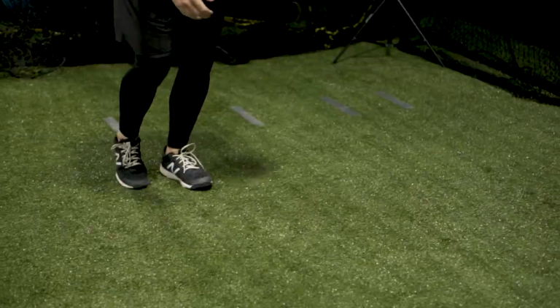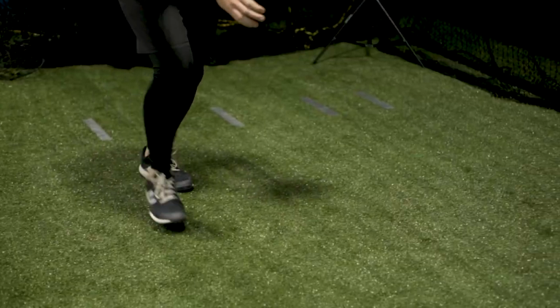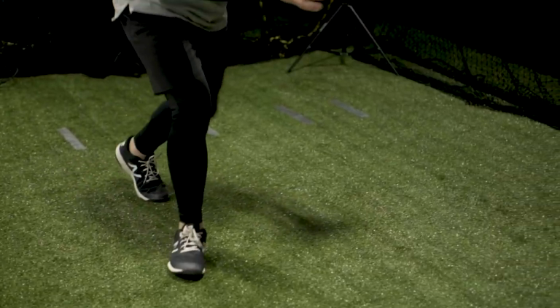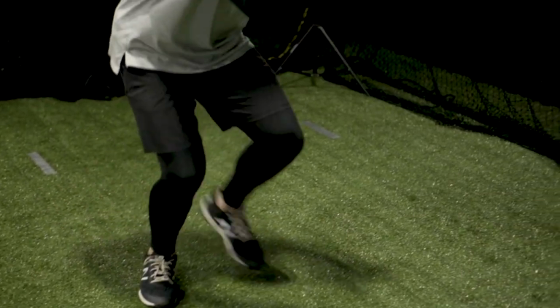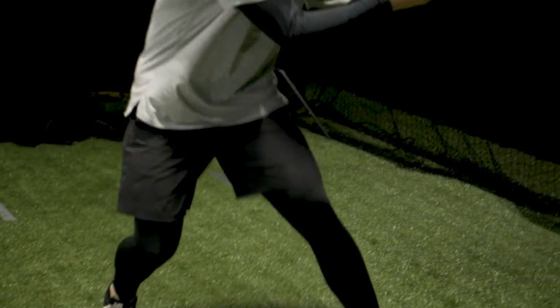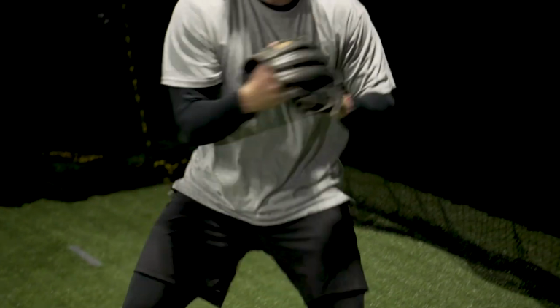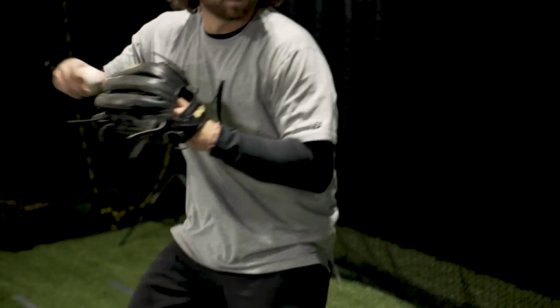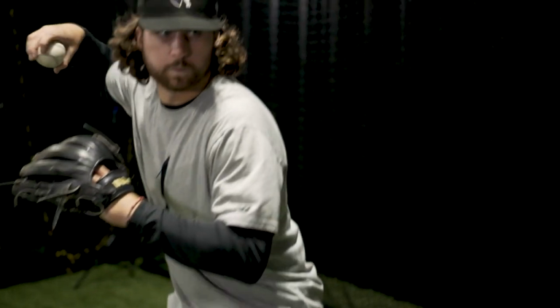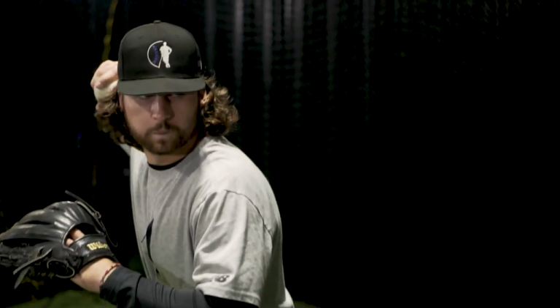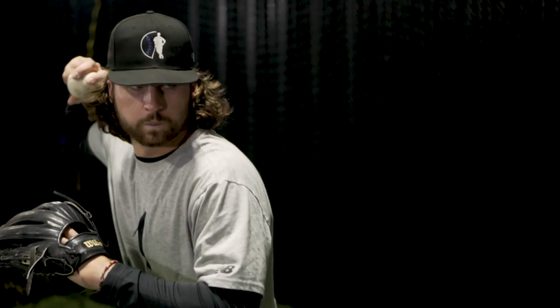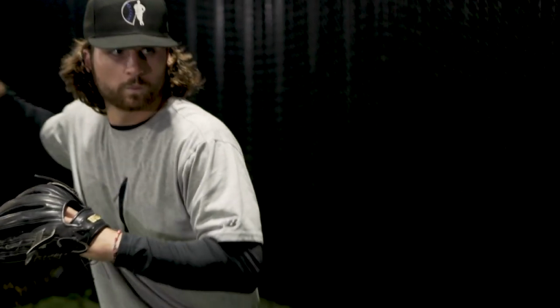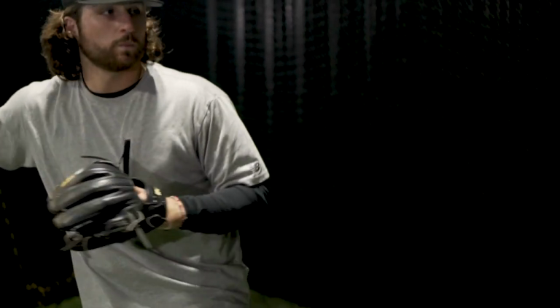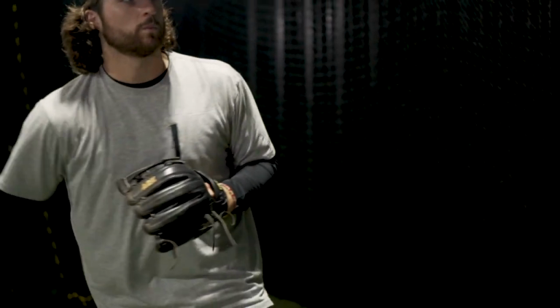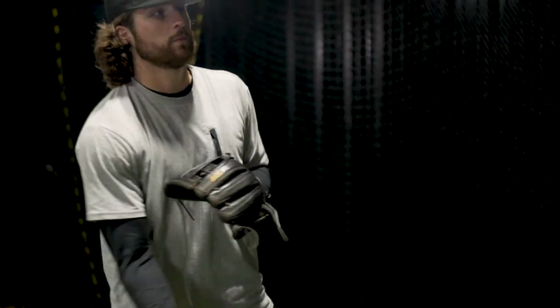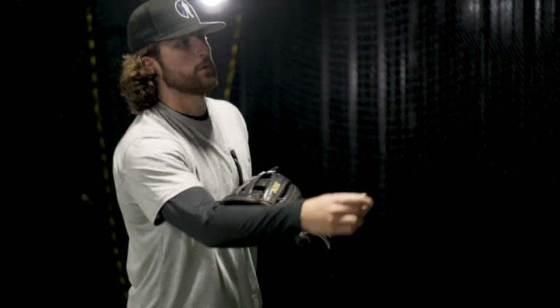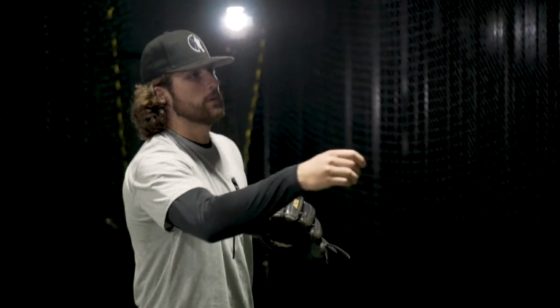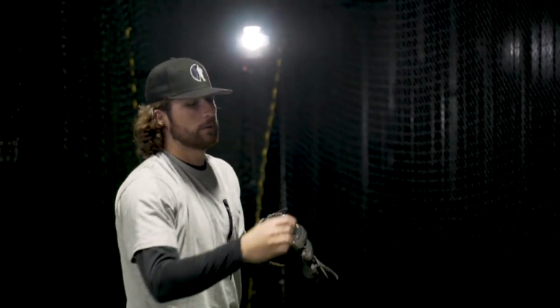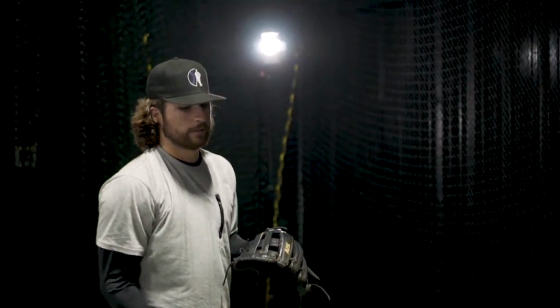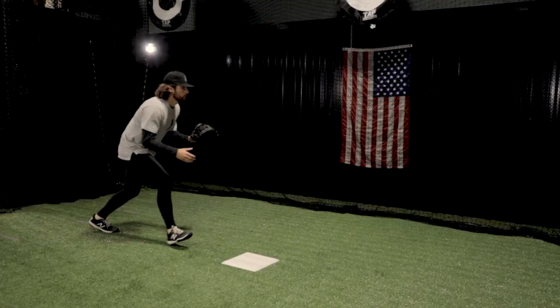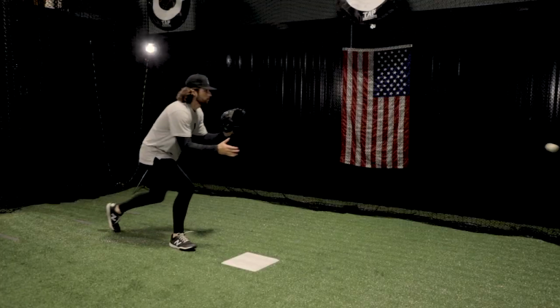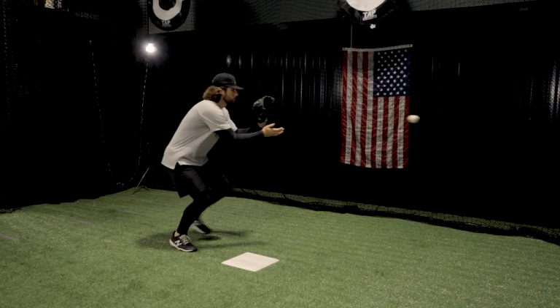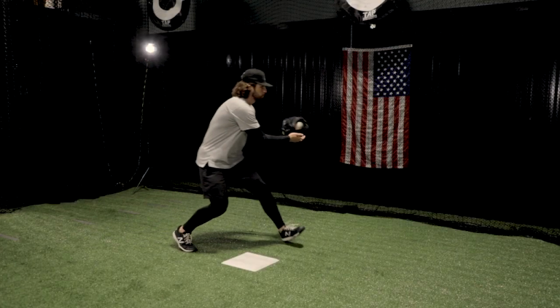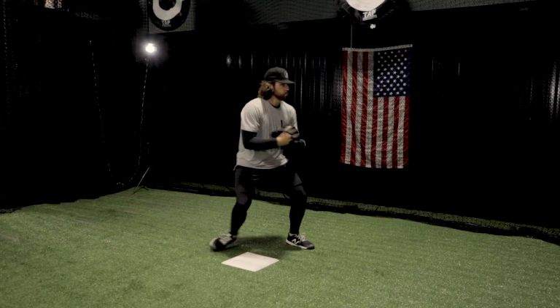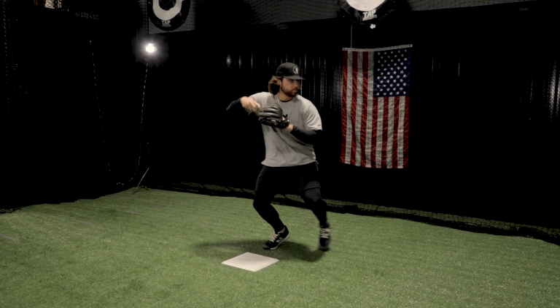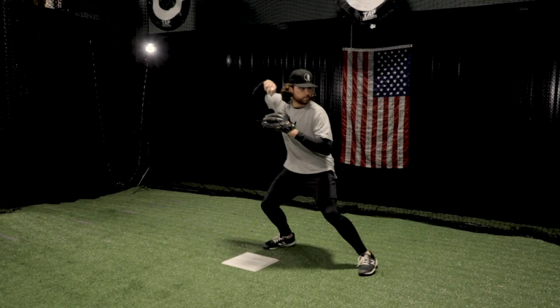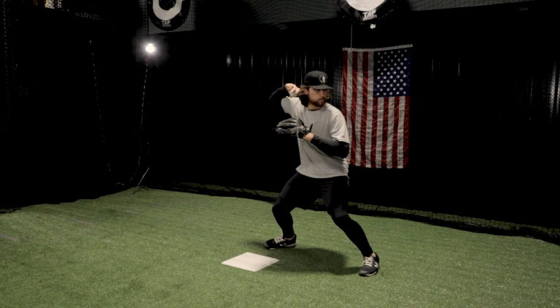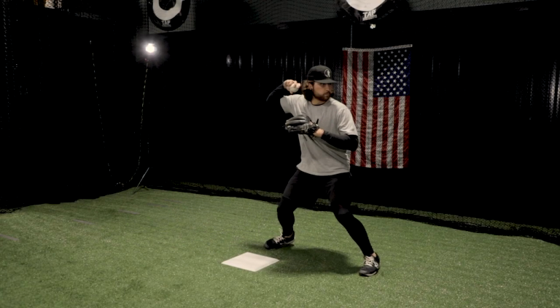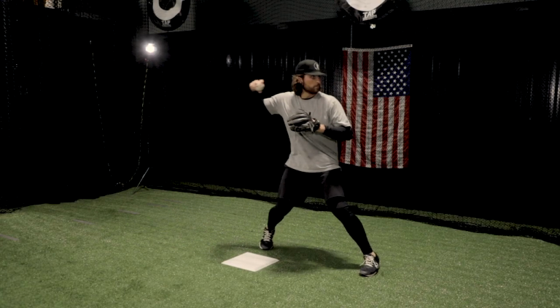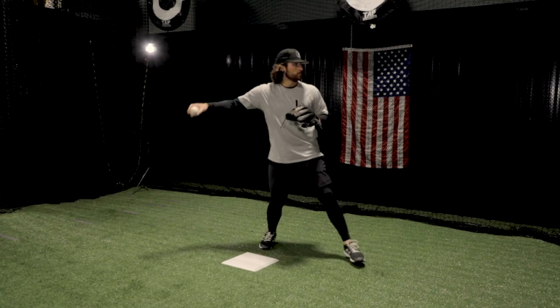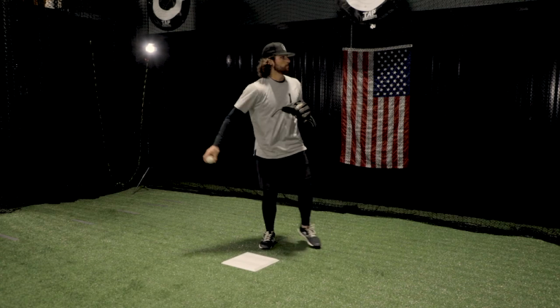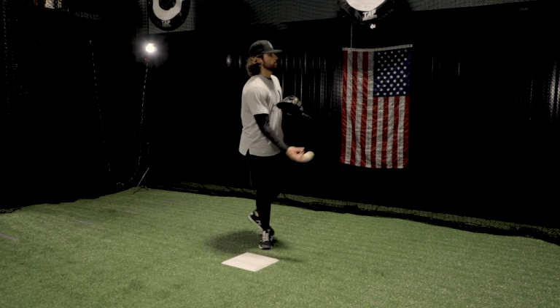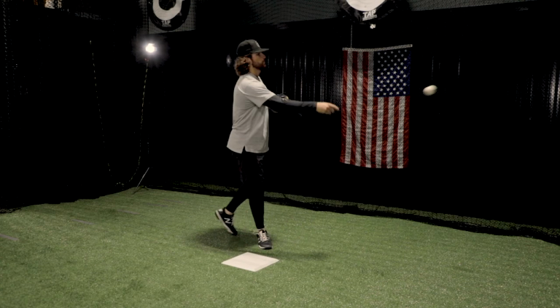It's a quick turn, and notice how his shoulders get turned back into first base. When he's exchanging this ball, he's going to be above the base, so he's really got to get turned to make an accurate throw to first.